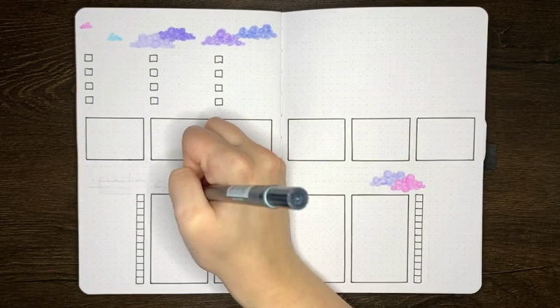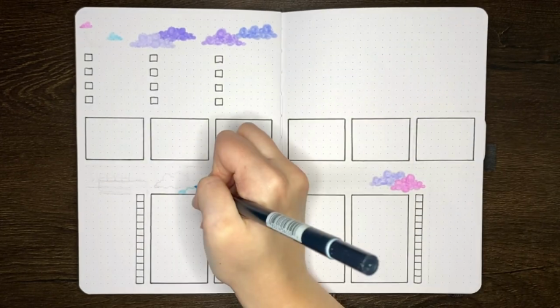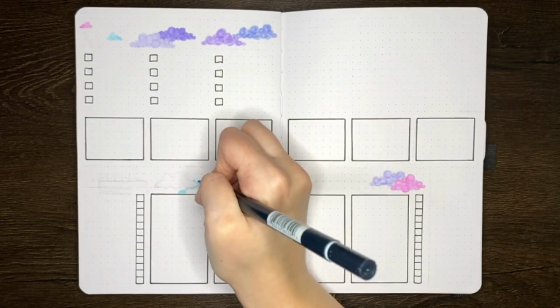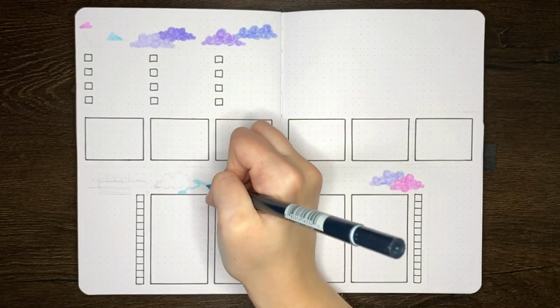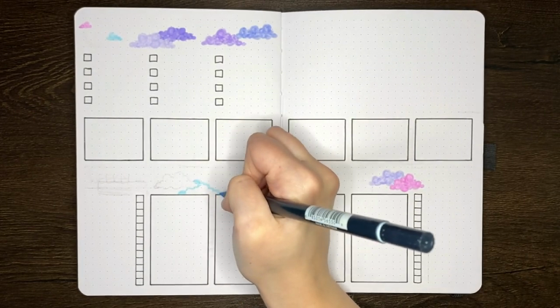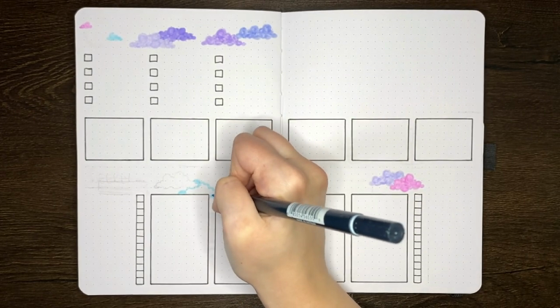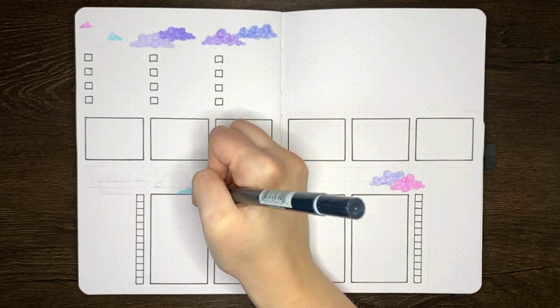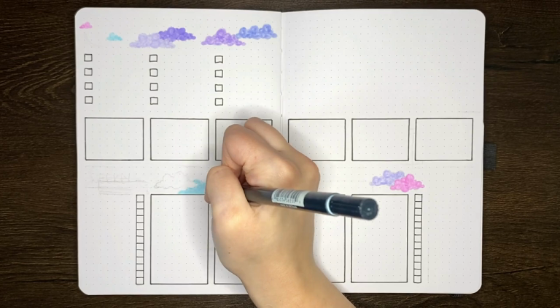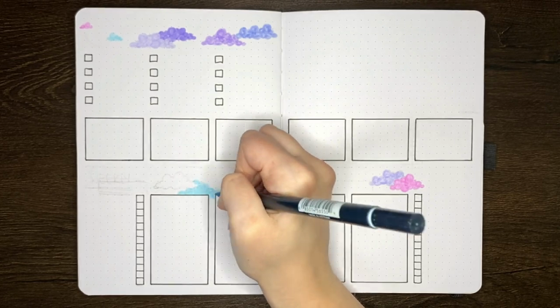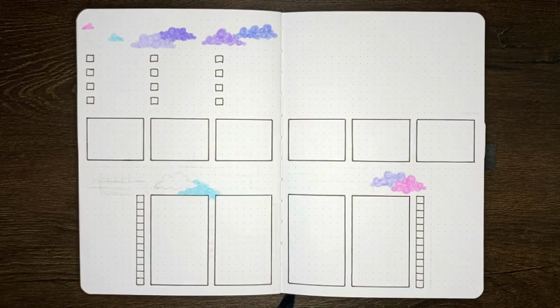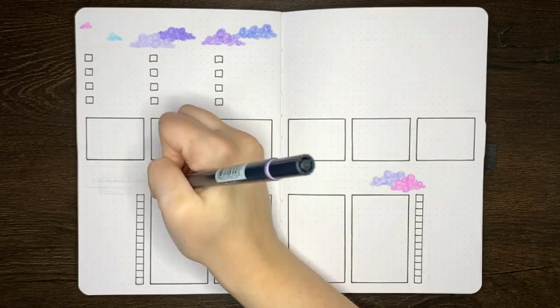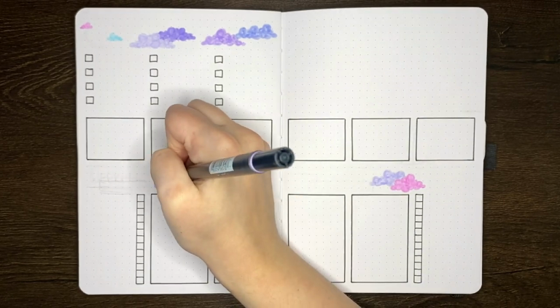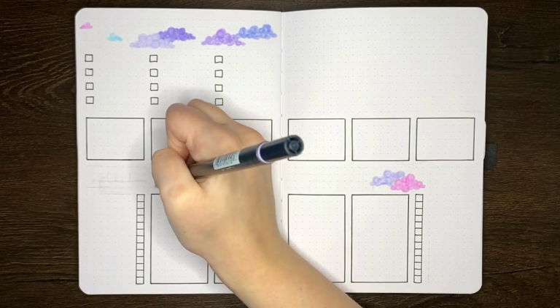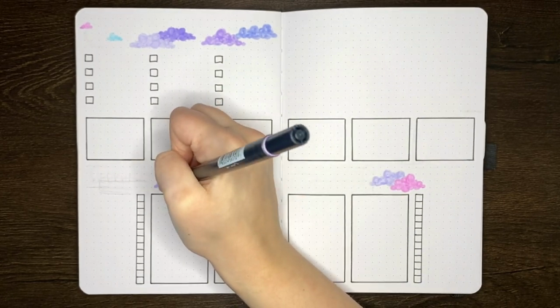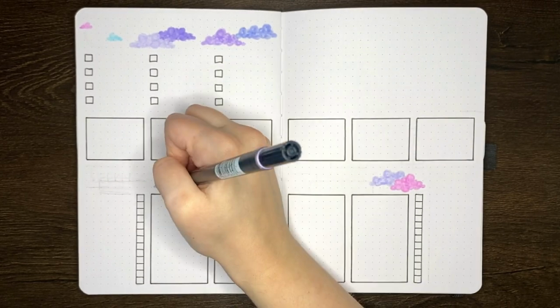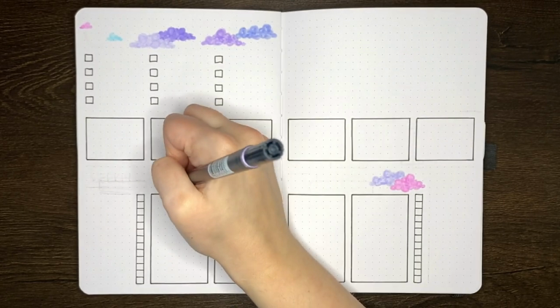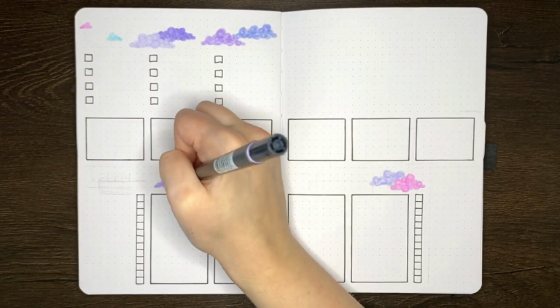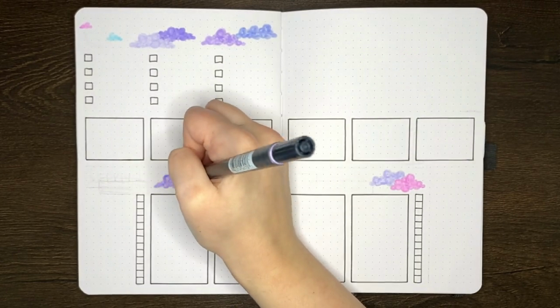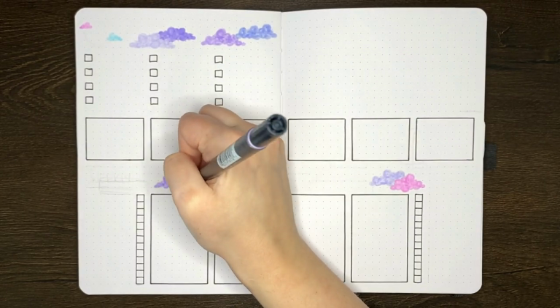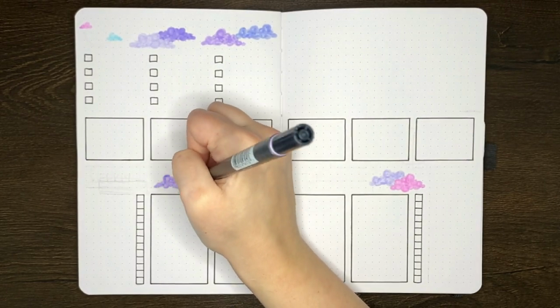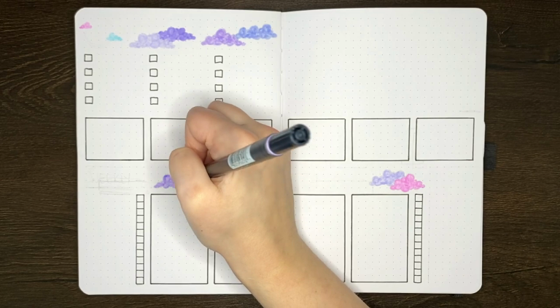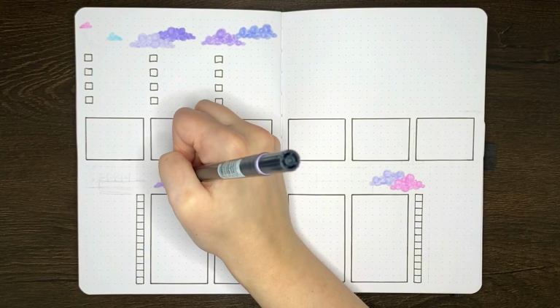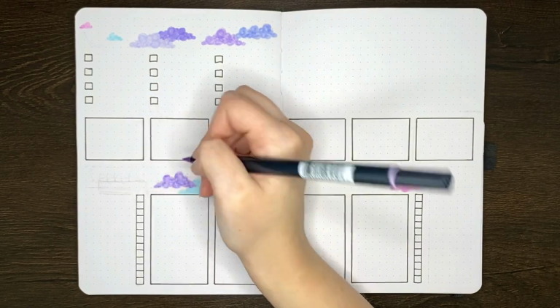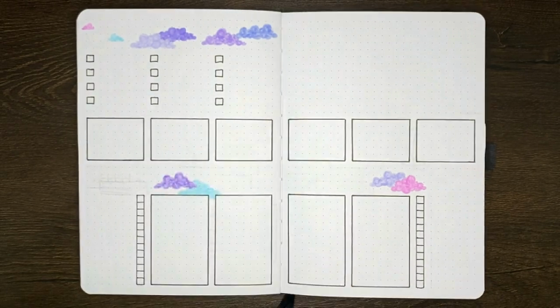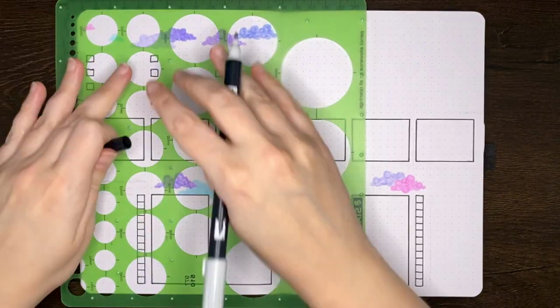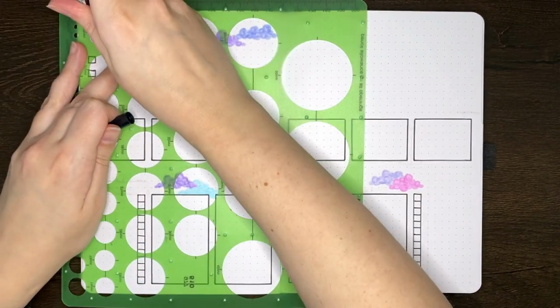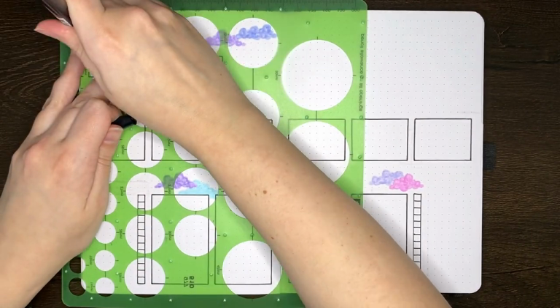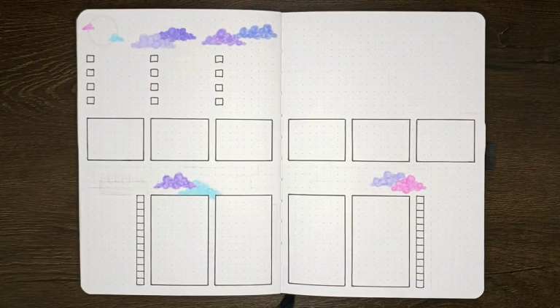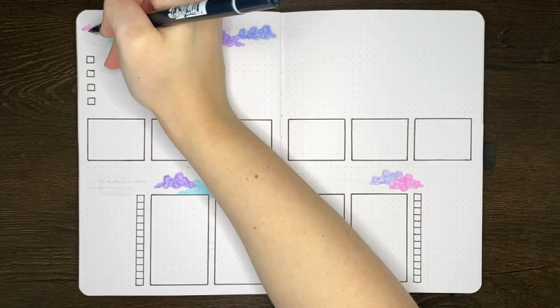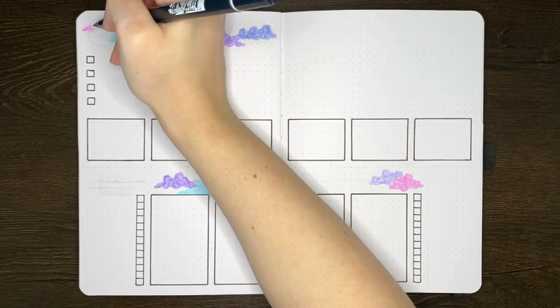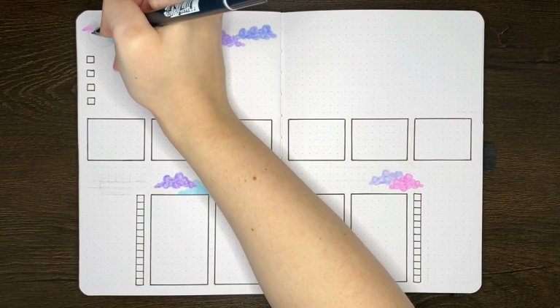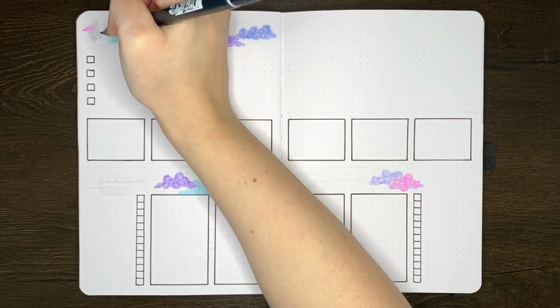In this step I'm also going to be putting in the moon using my circle stencil from Staedtler. This stencil is a super handy tool, I would totally recommend getting one. As with every piece of equipment I used in this setup, you can find it linked in the description box below.